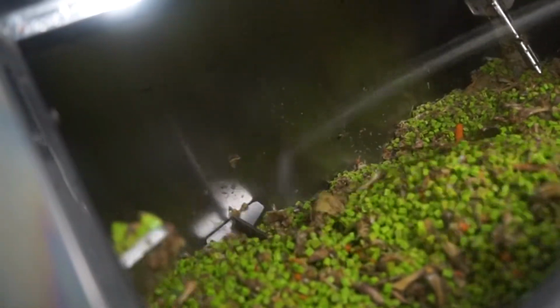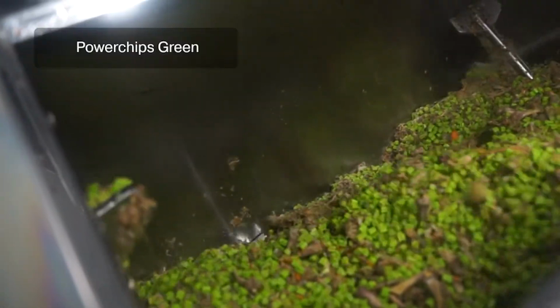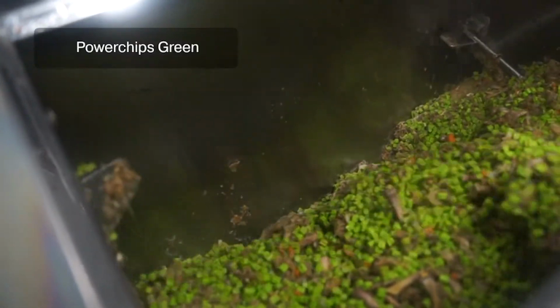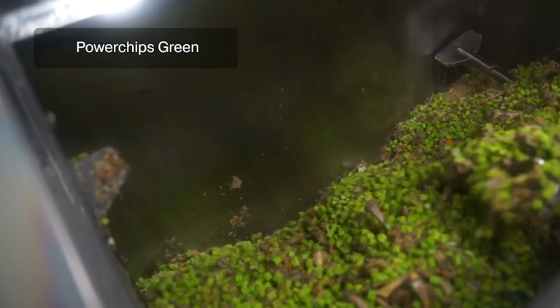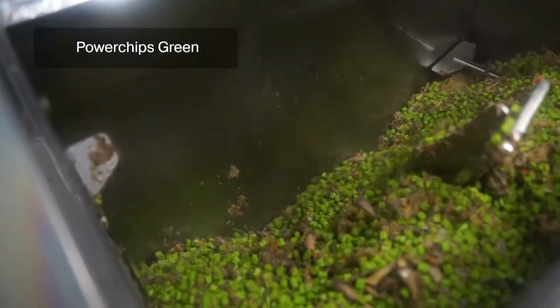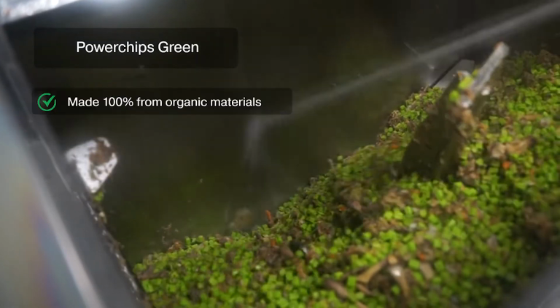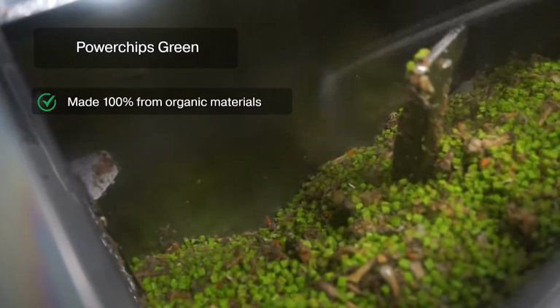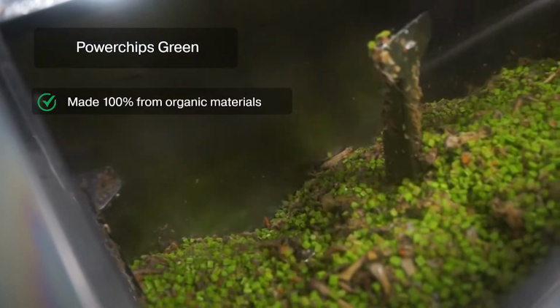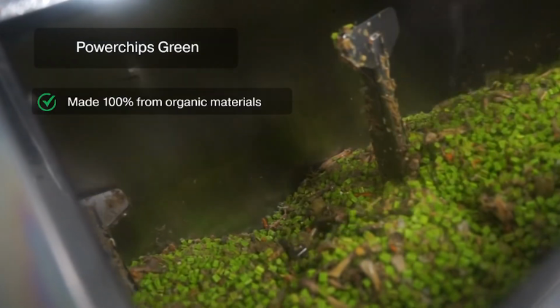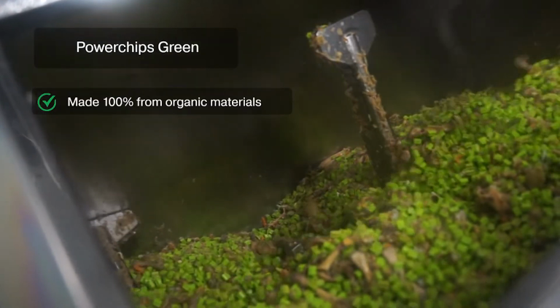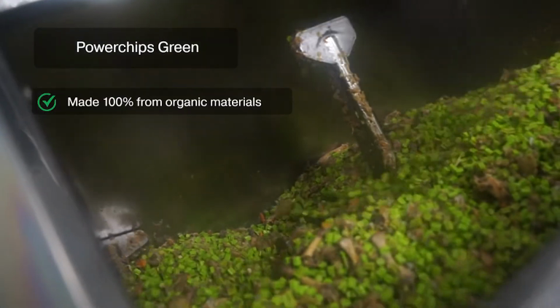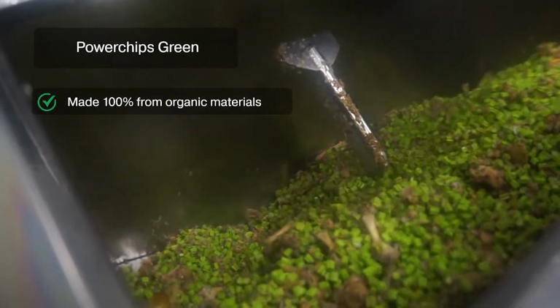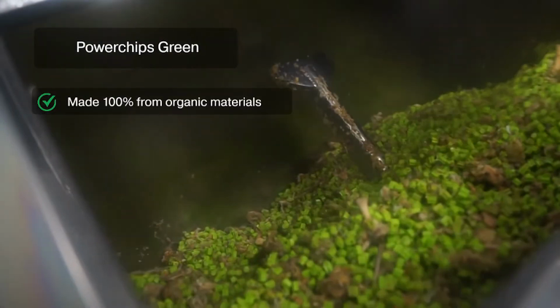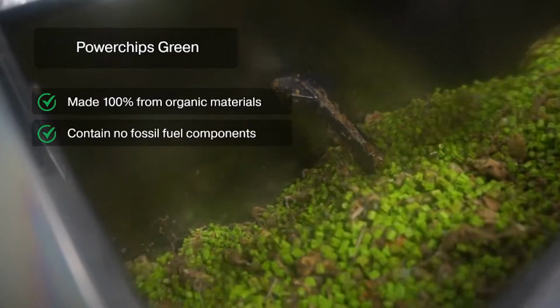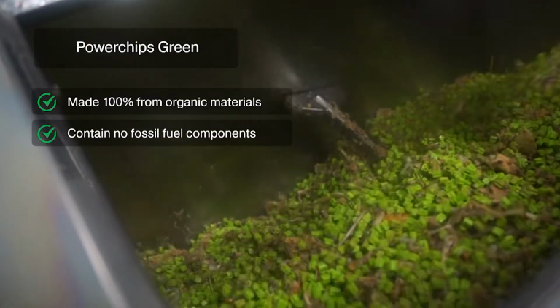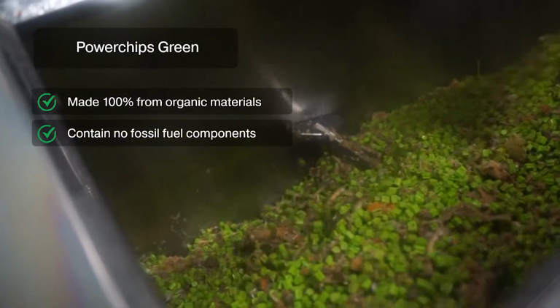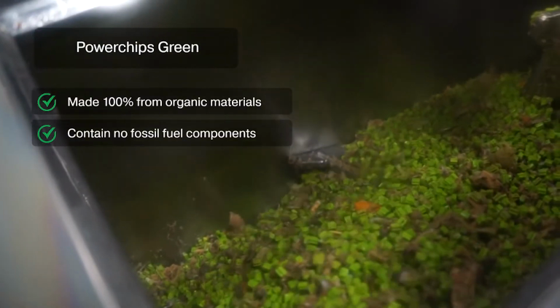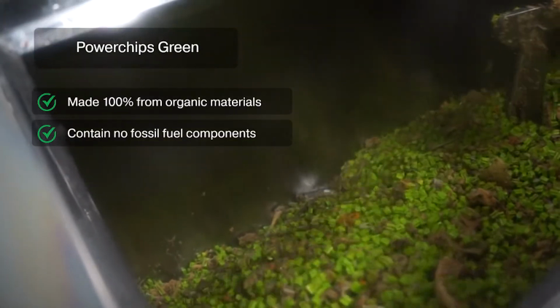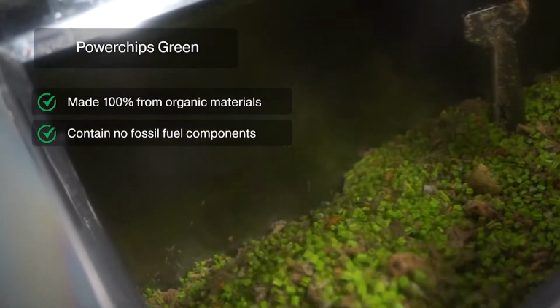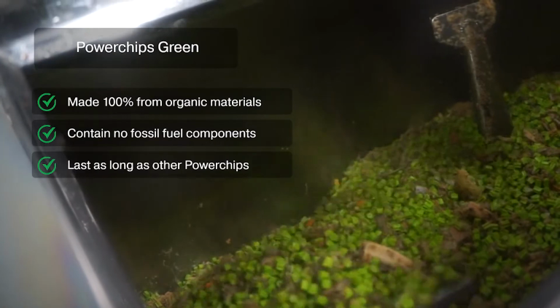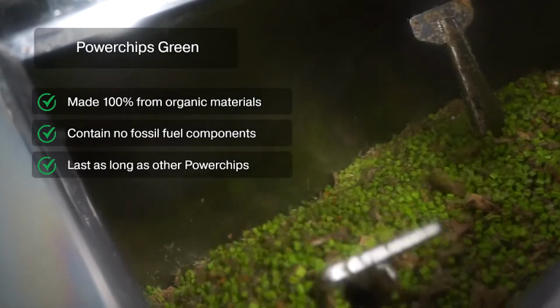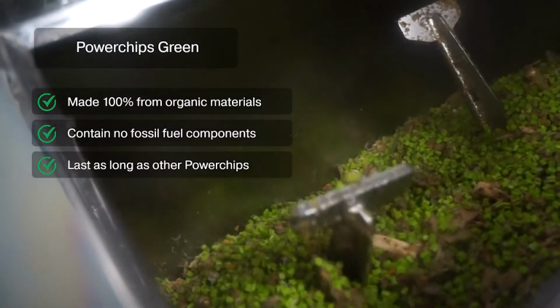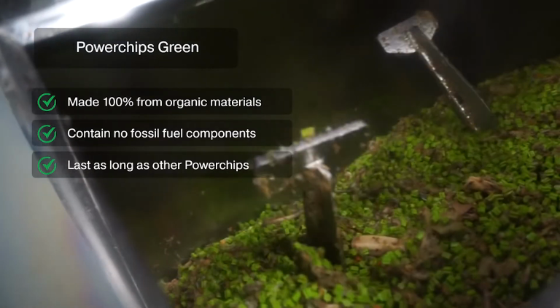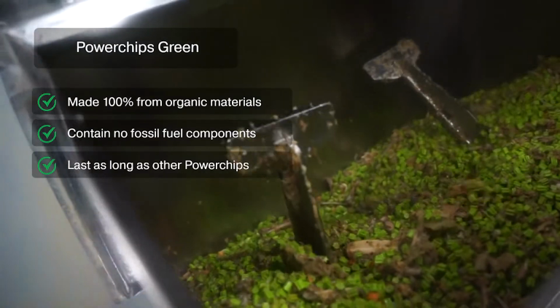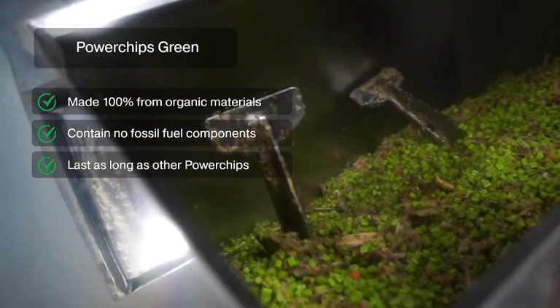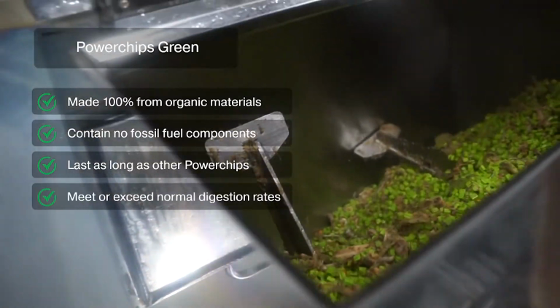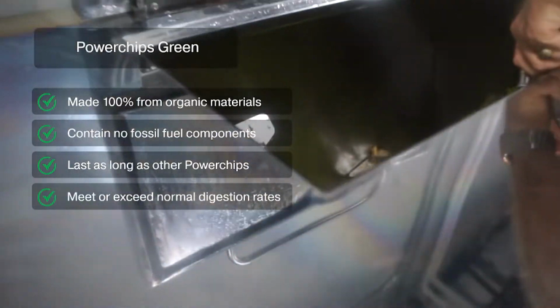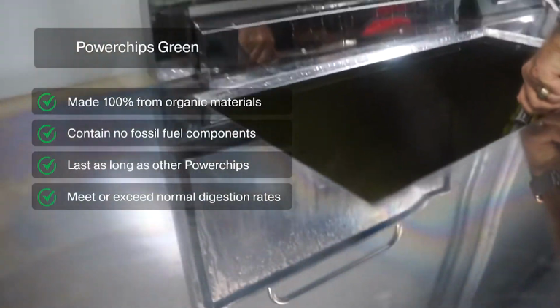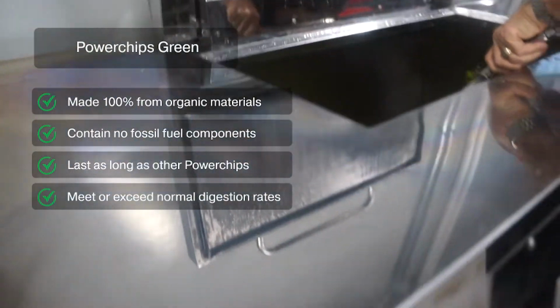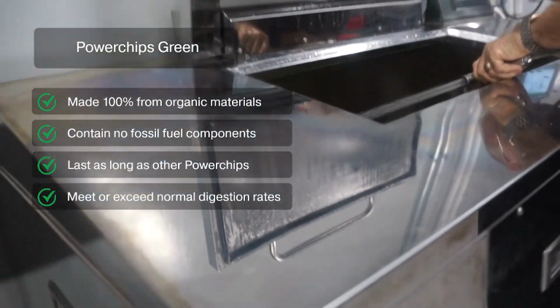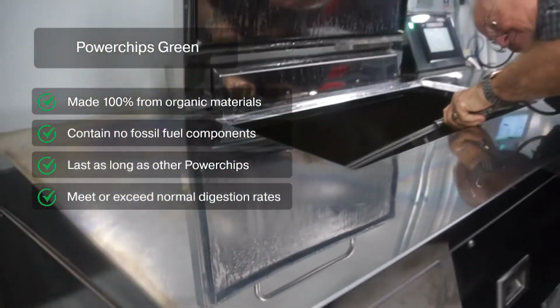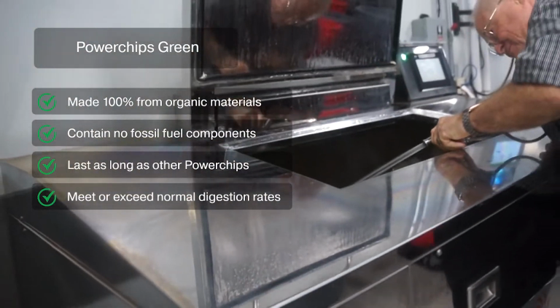The power chips green are made 100% from organic material, contain no fossil fuel components, last as long as other power chips, and aid the digestion as well as other power chips.